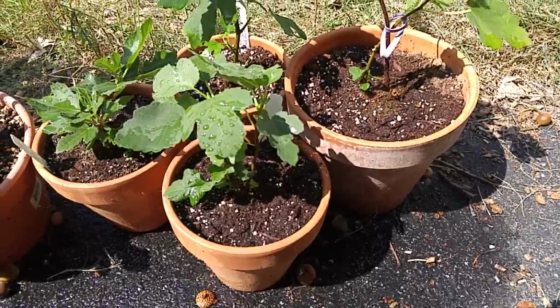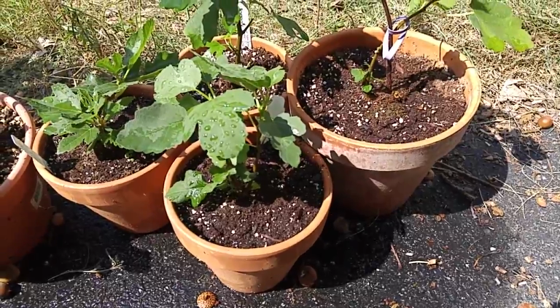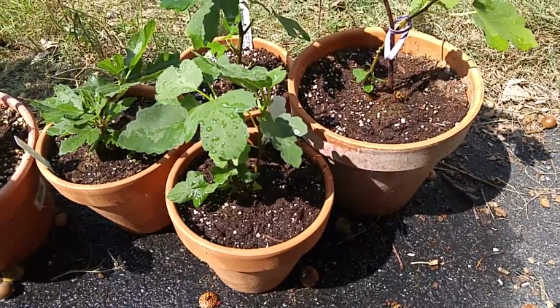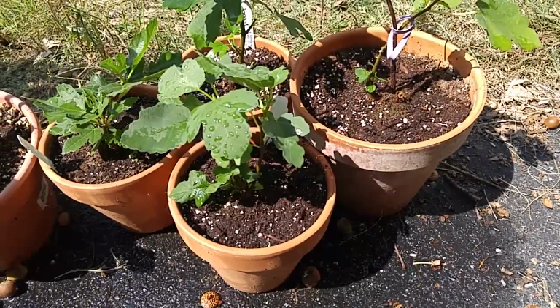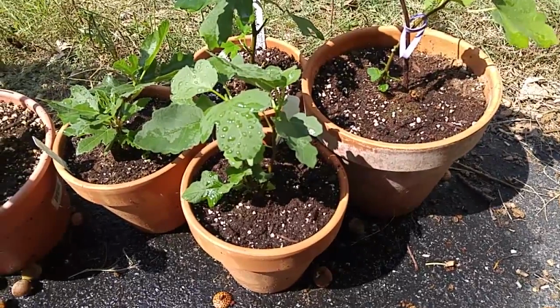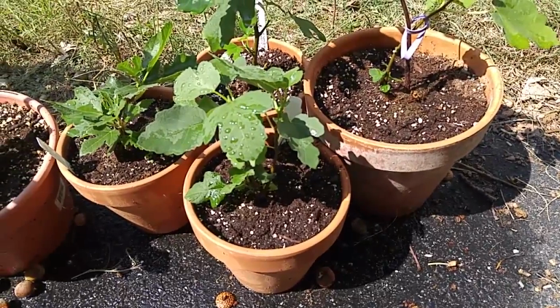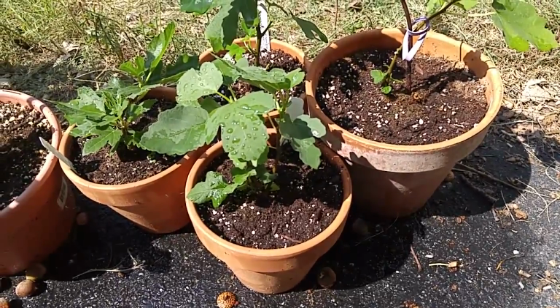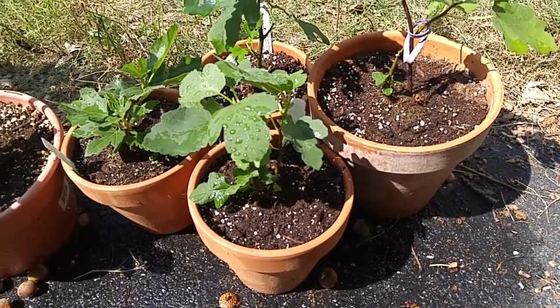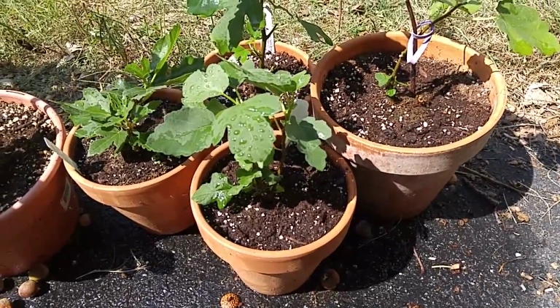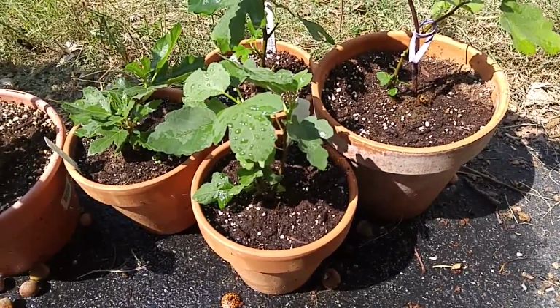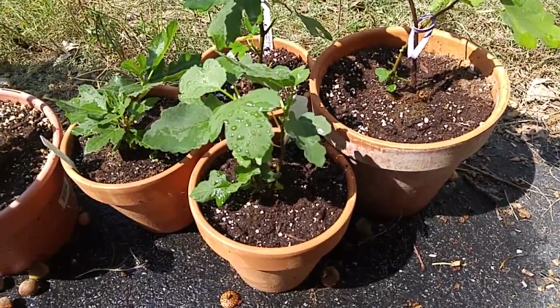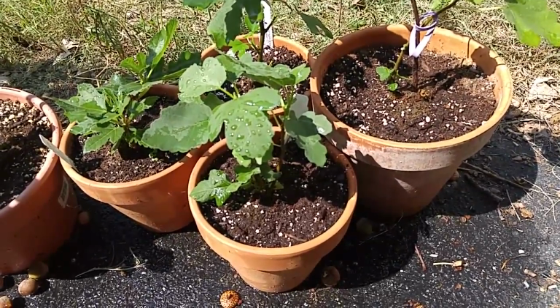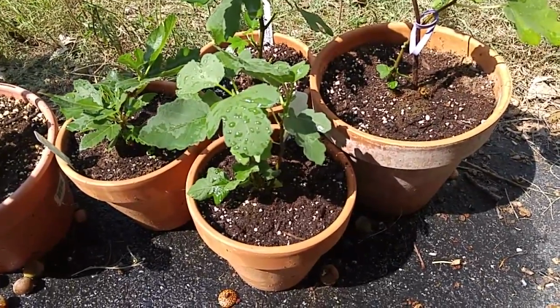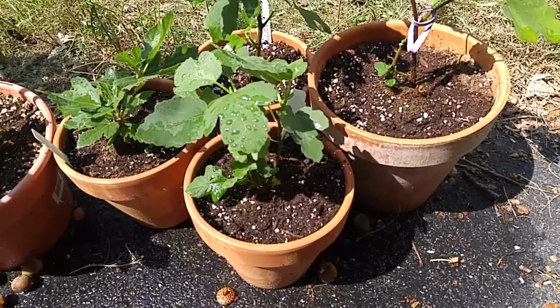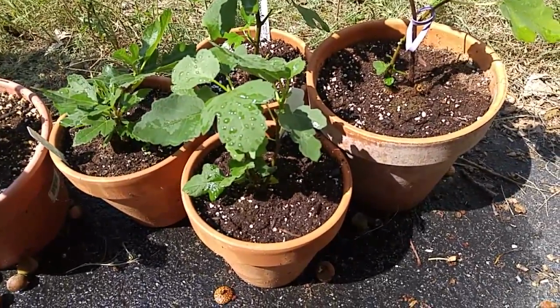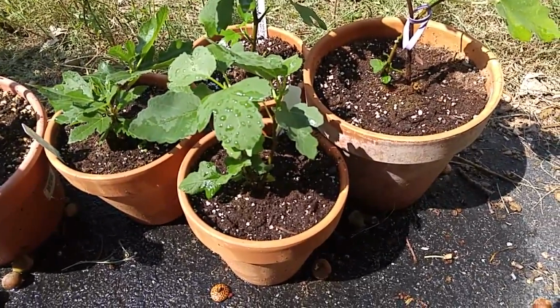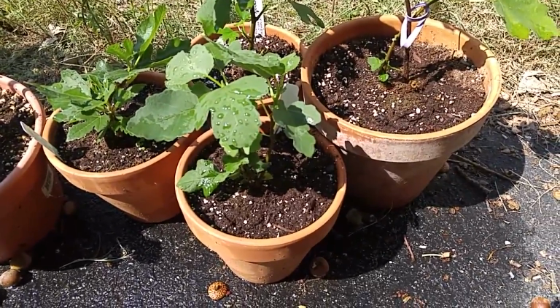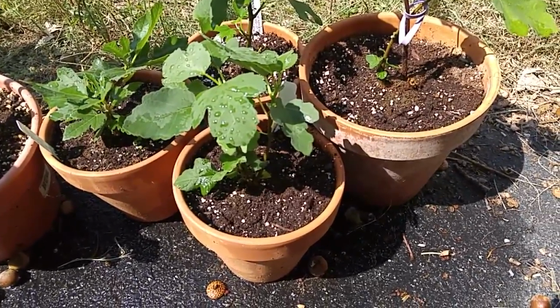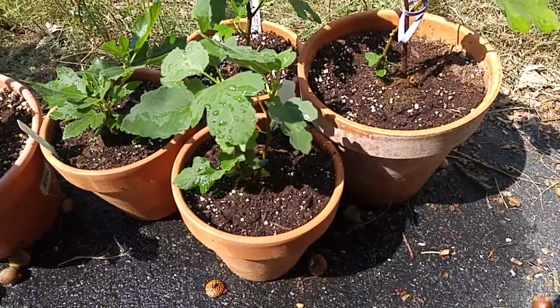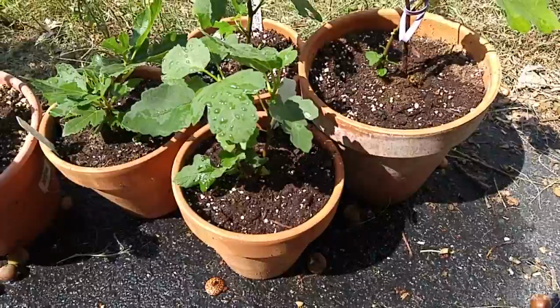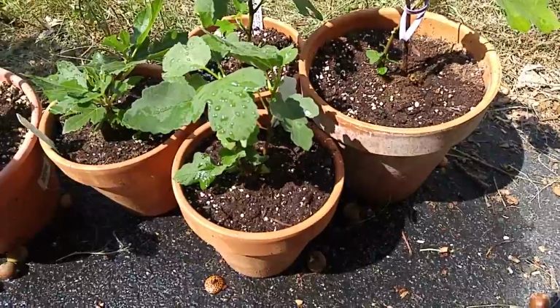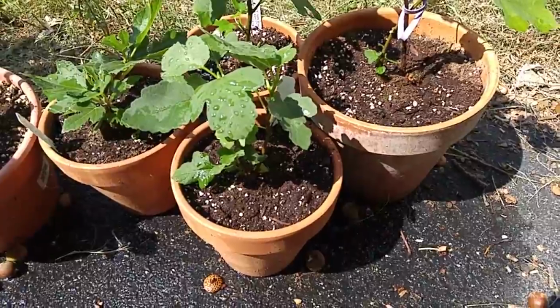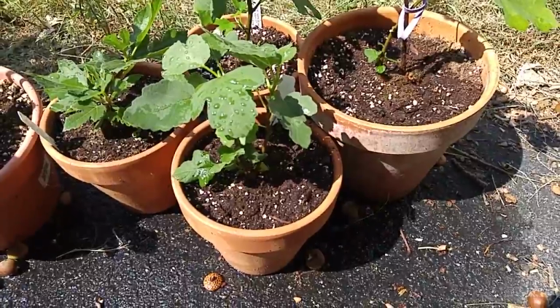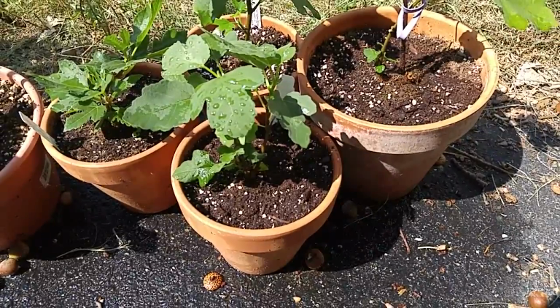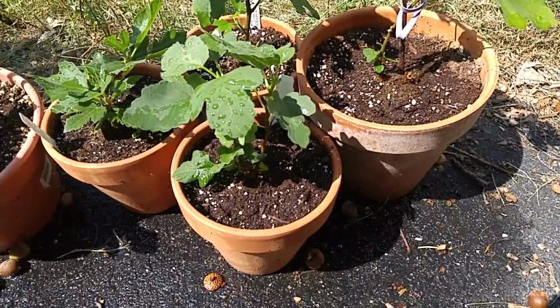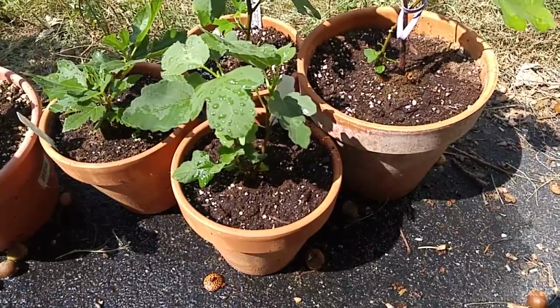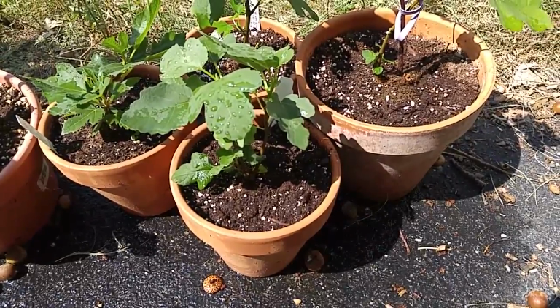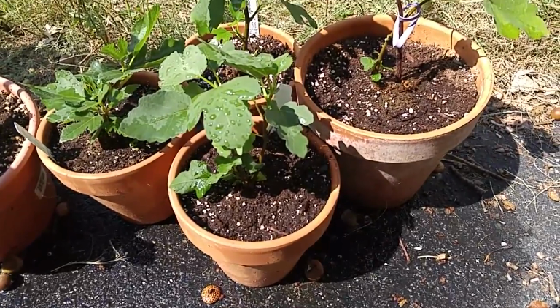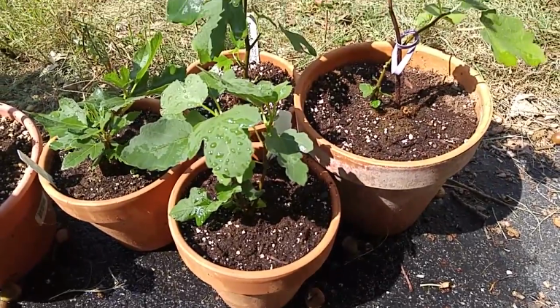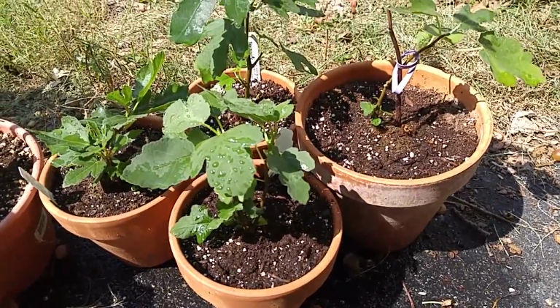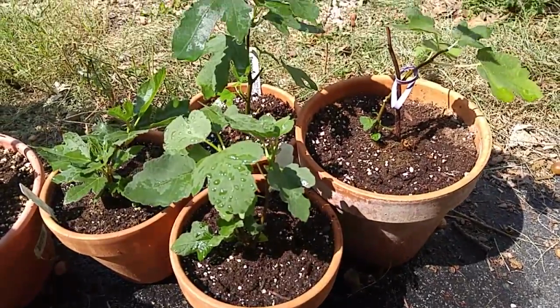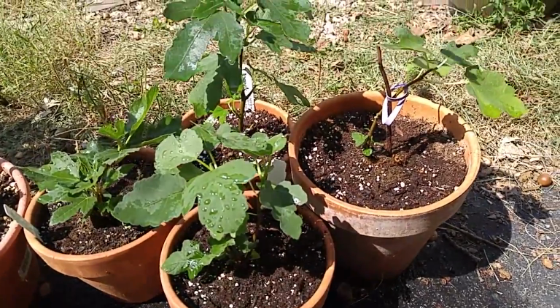Hi, this is Tommy again. Thanks for visiting my channel. I just want to do another quick follow-up as my plants are now watered properly so they look okay.